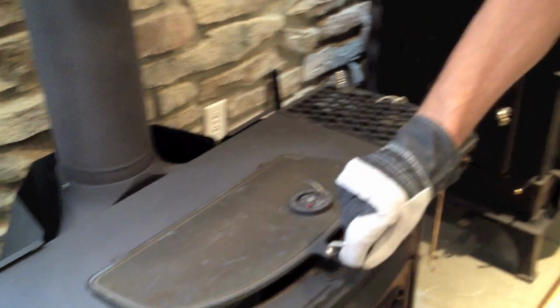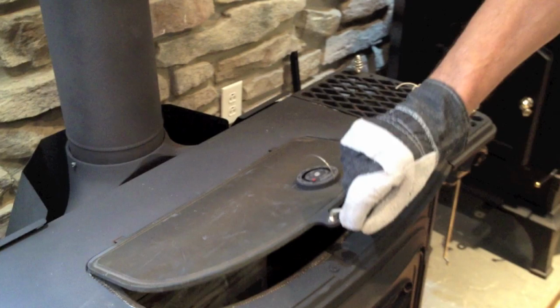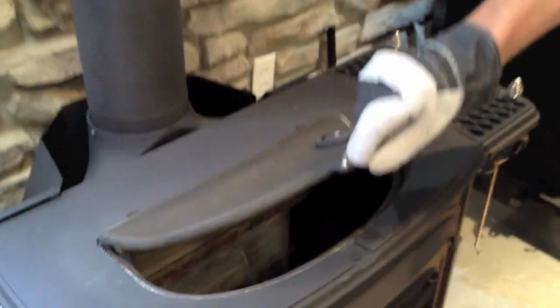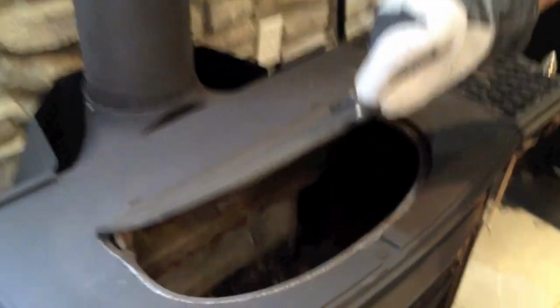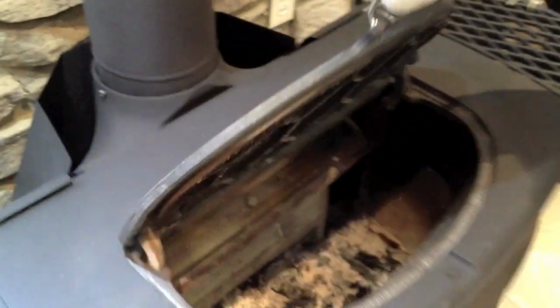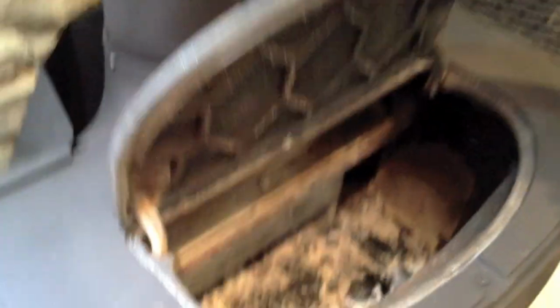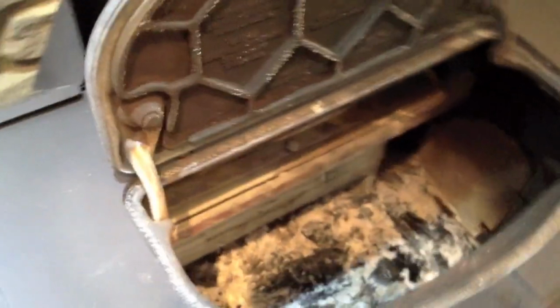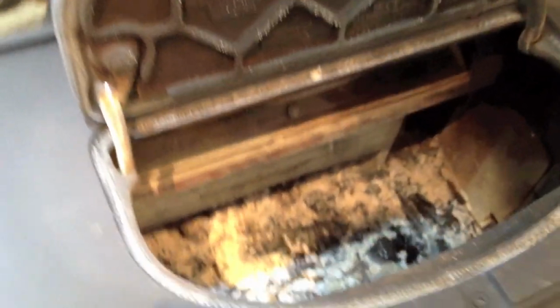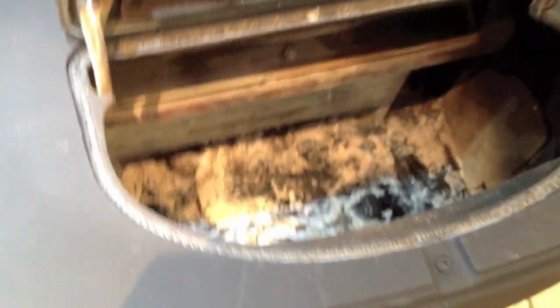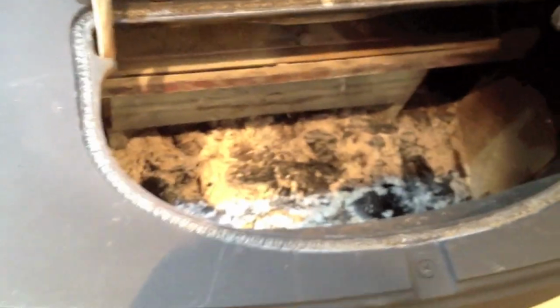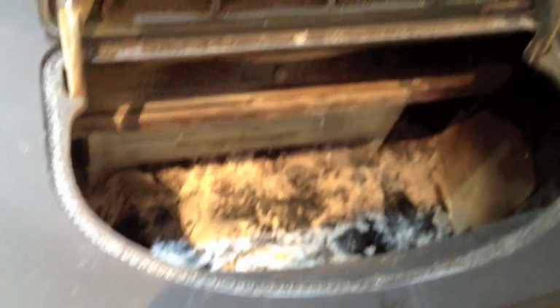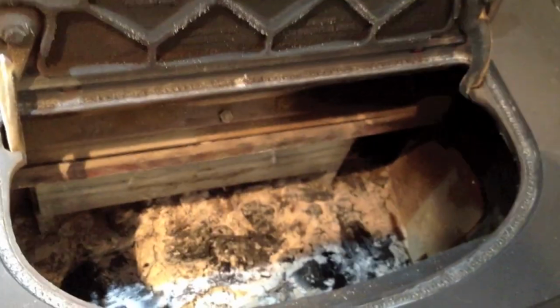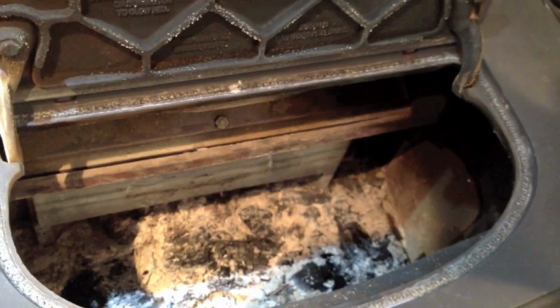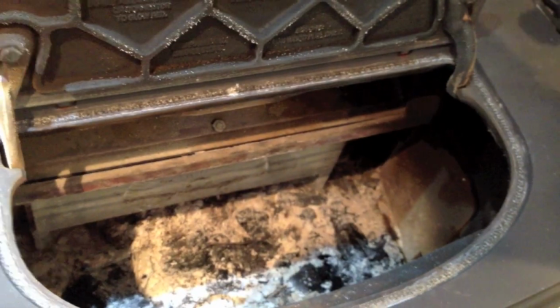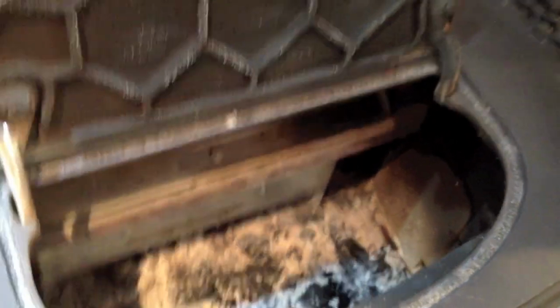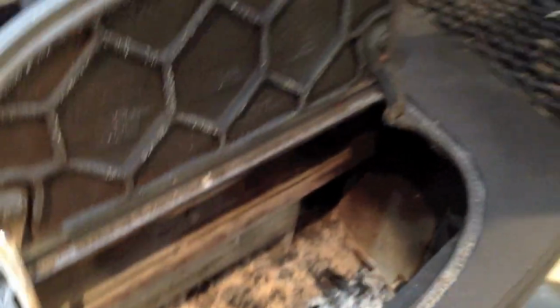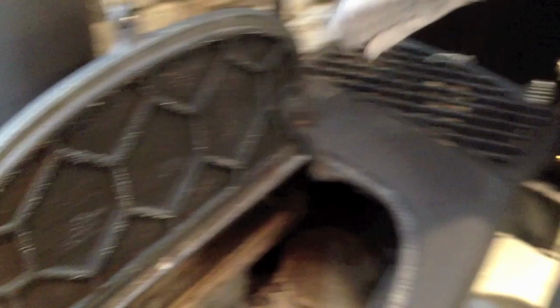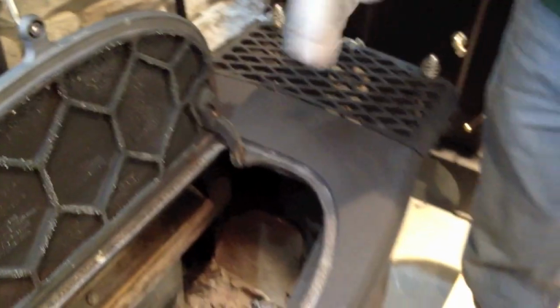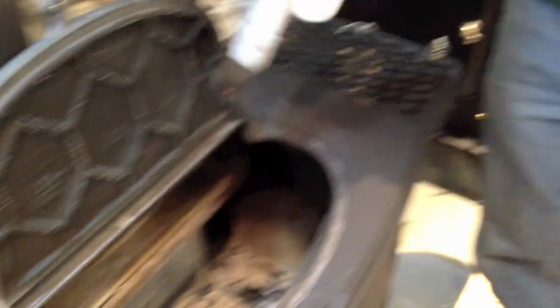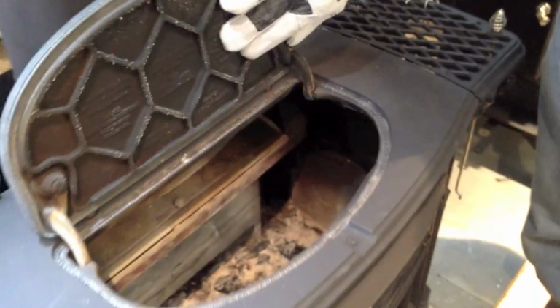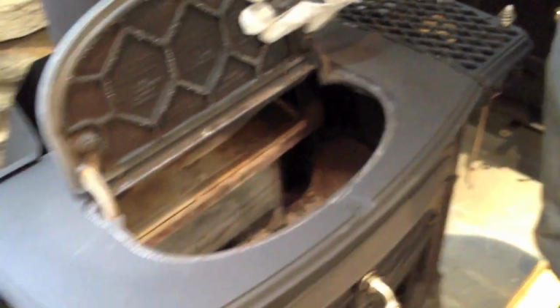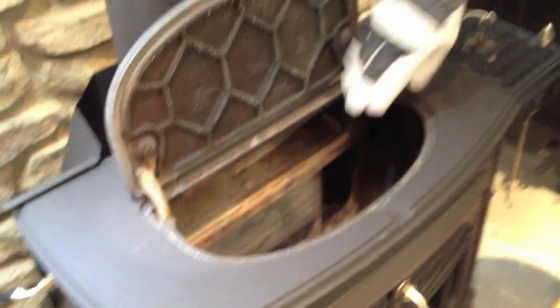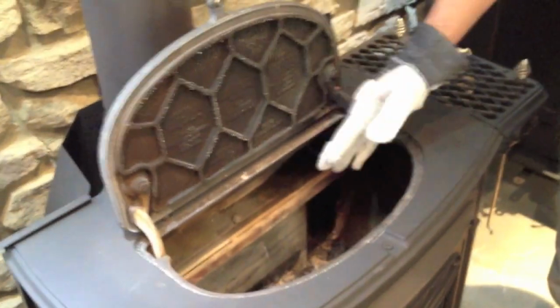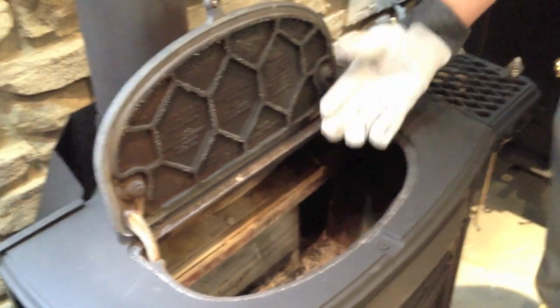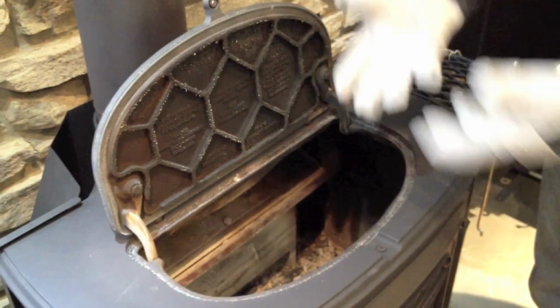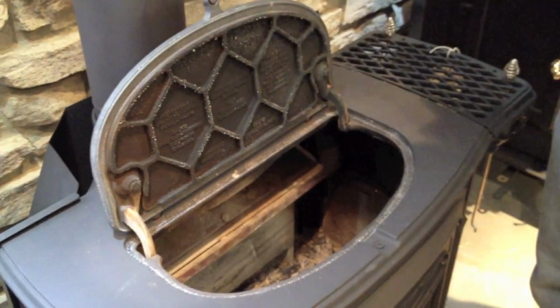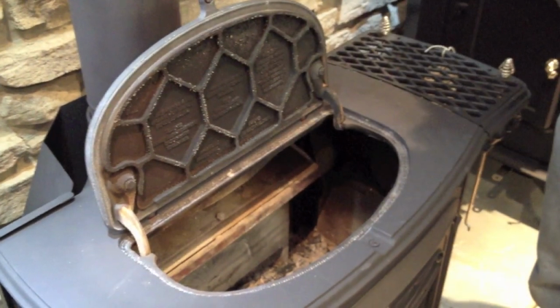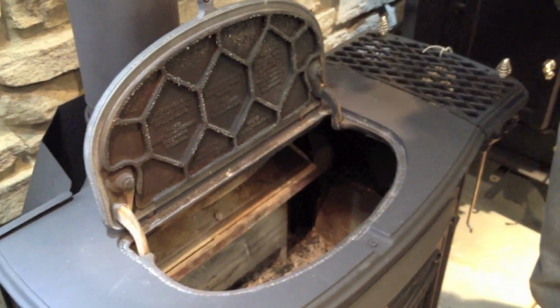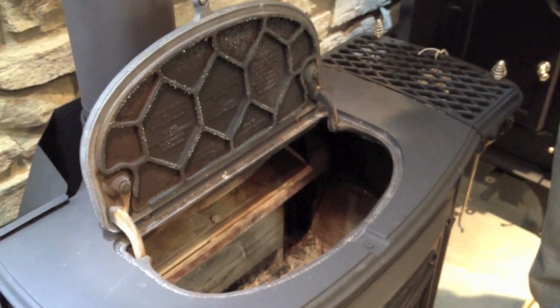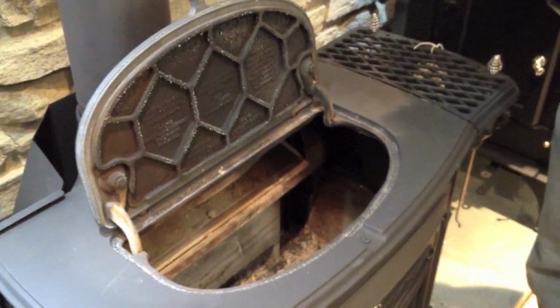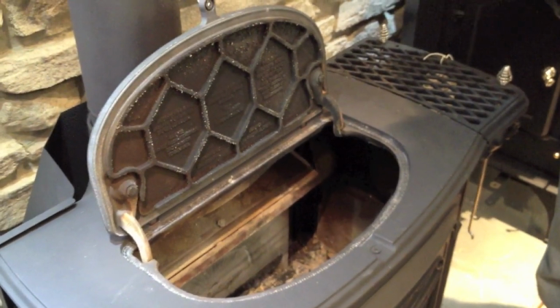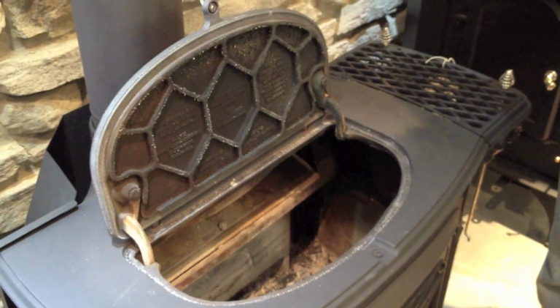Then I slowly lift the lid. In this case the fire is not burning so there's no problem with smoking, but if you try to open the lid with the damper closed you will get smoke leaving the stove.